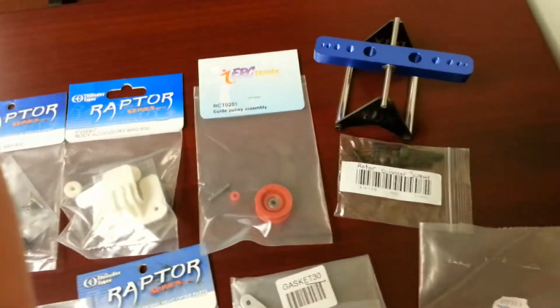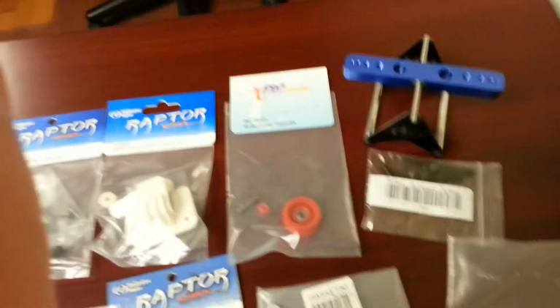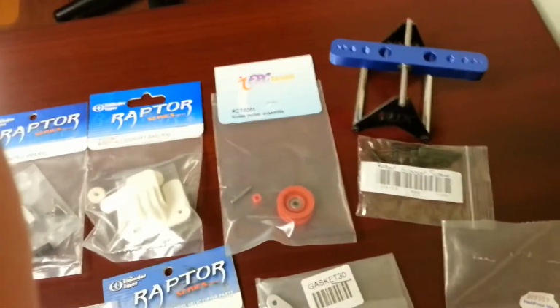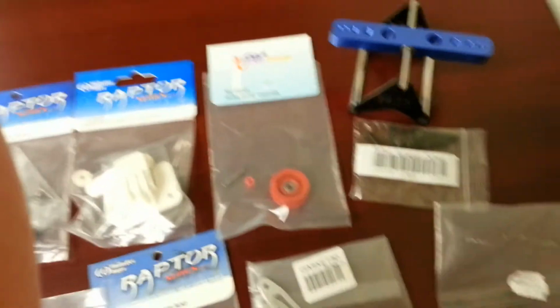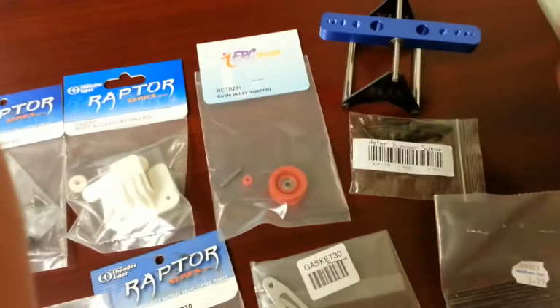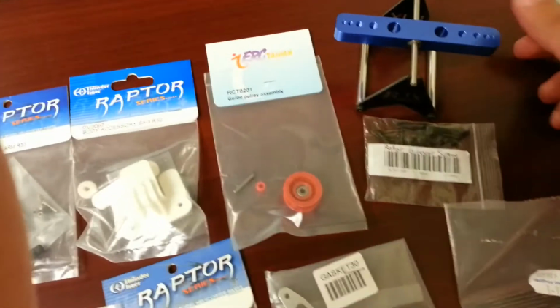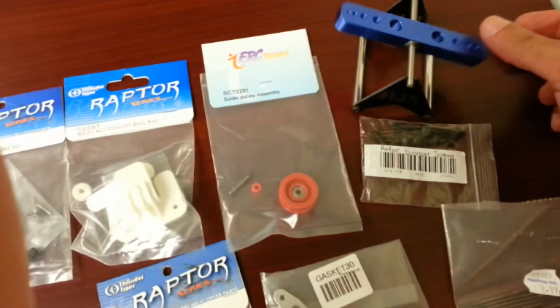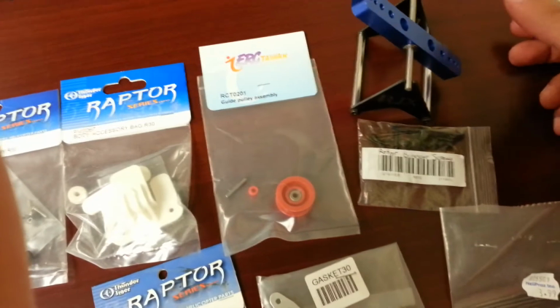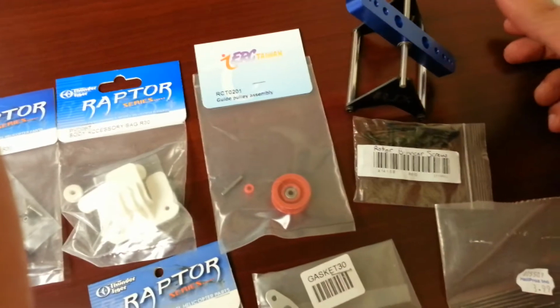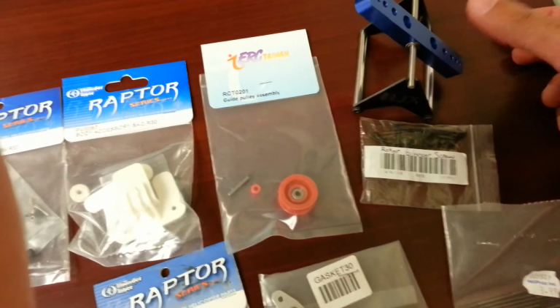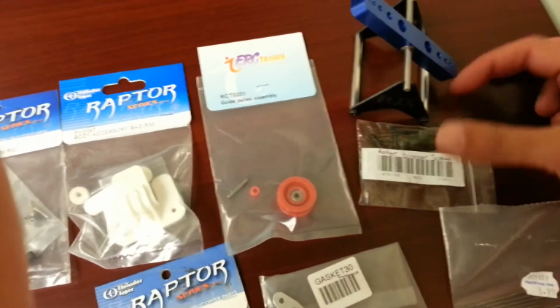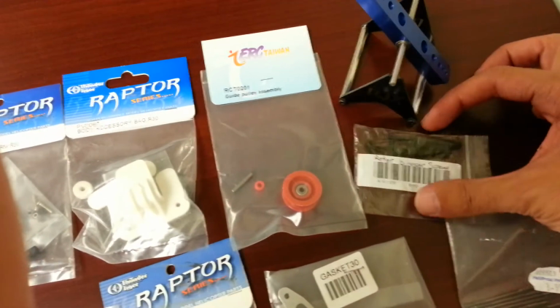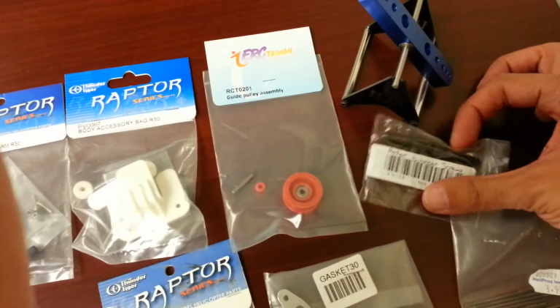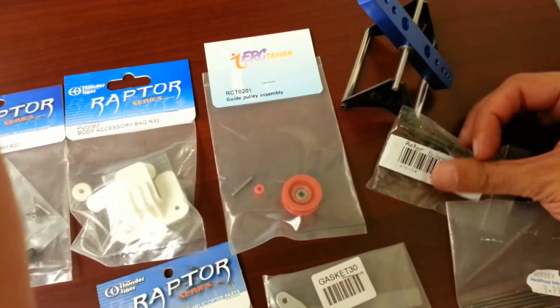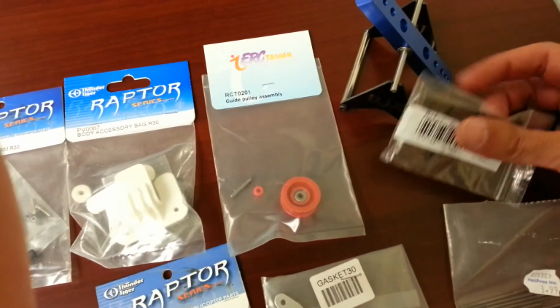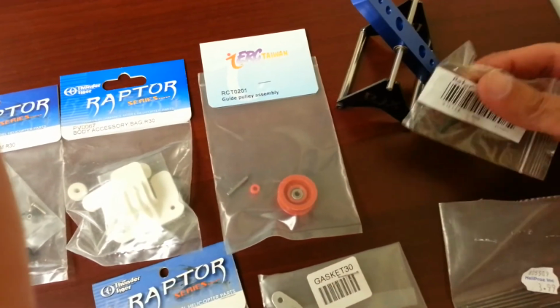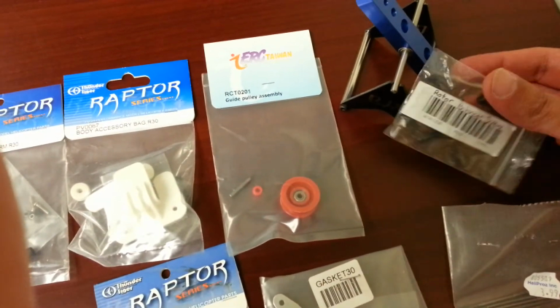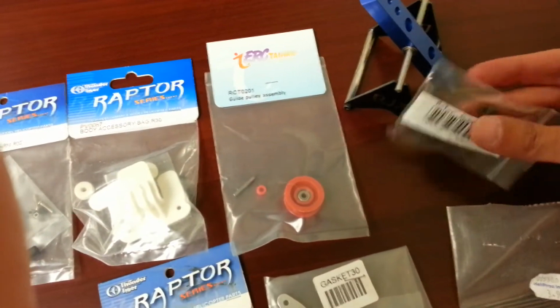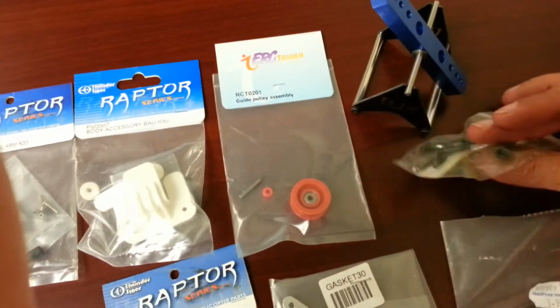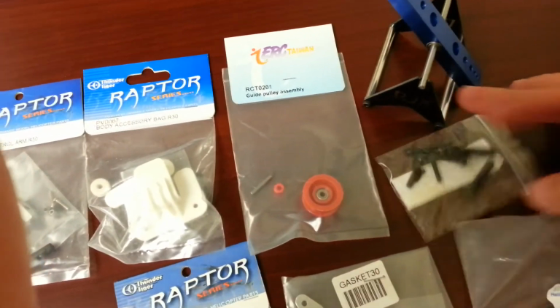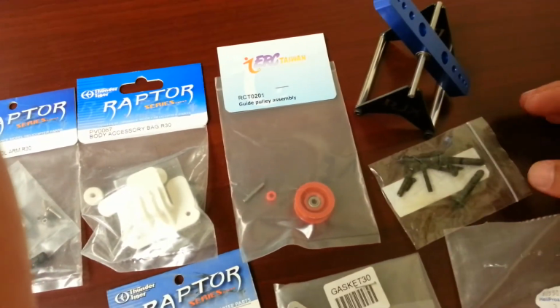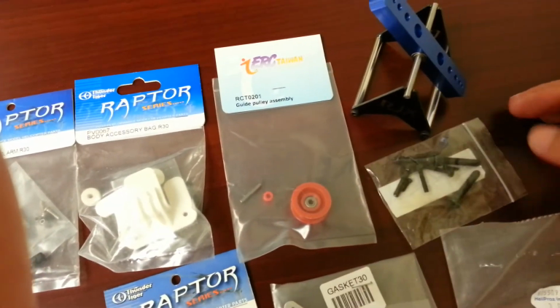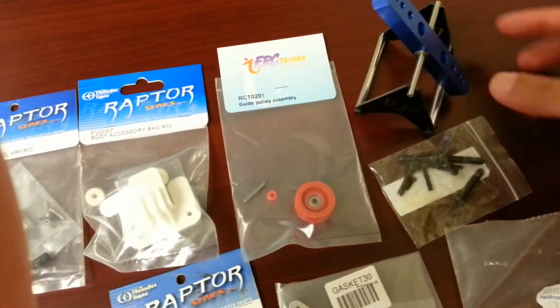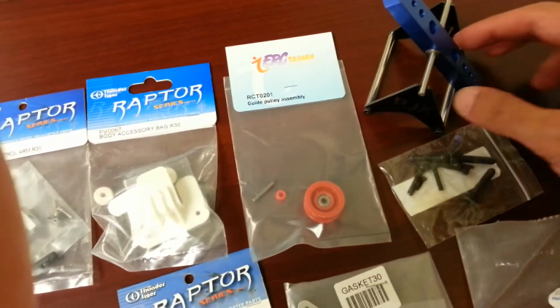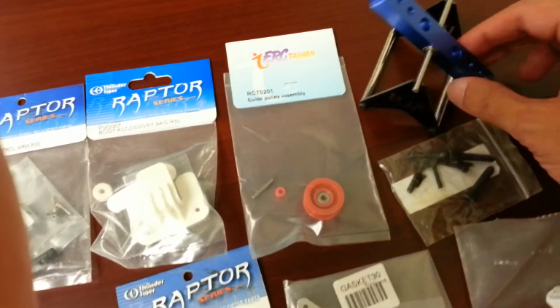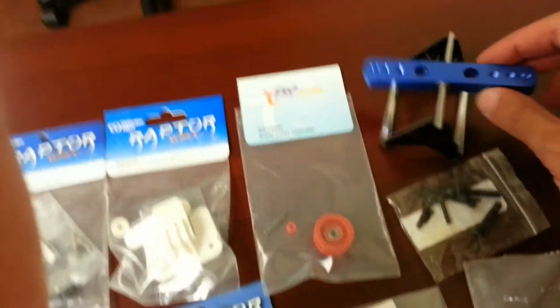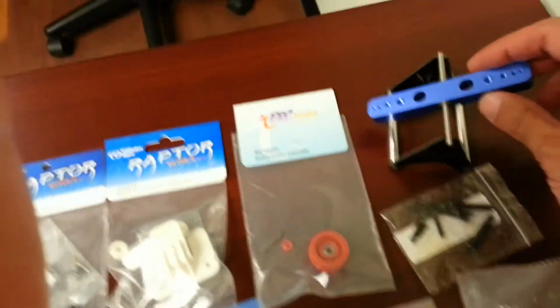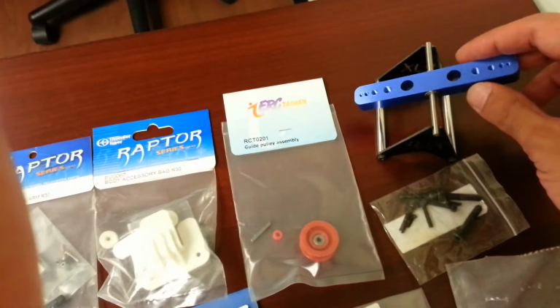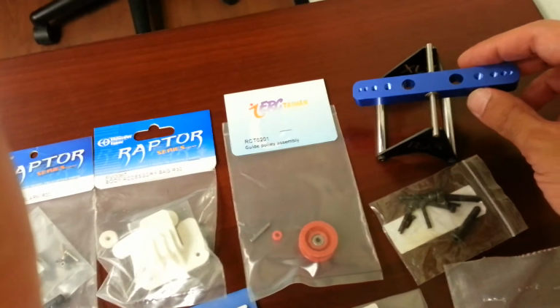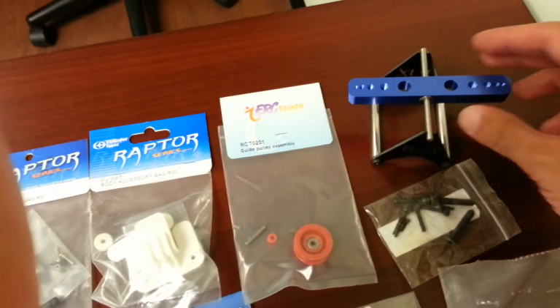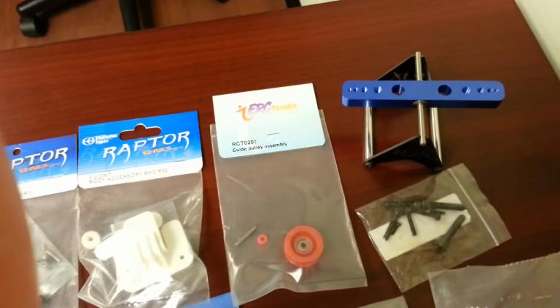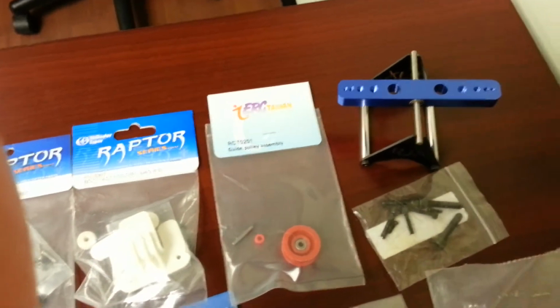I'm also going to include this blade balancer. And here are all the screws that you'll need for the various openings.